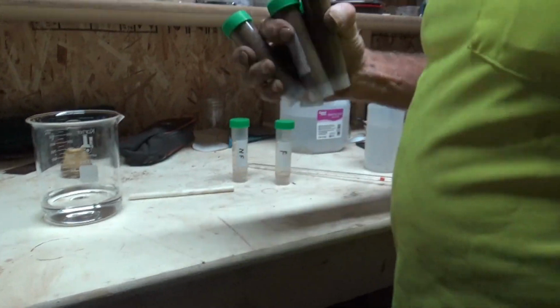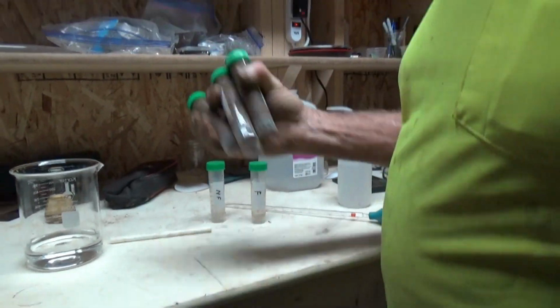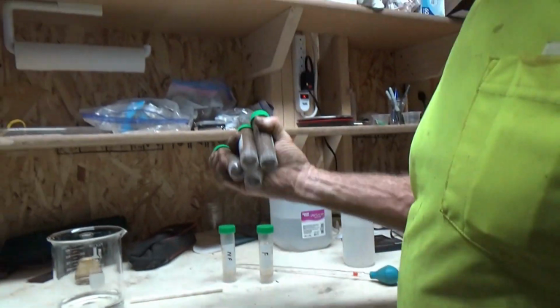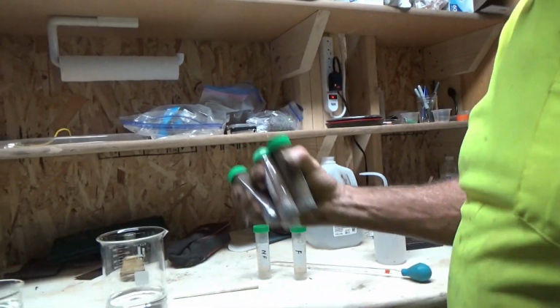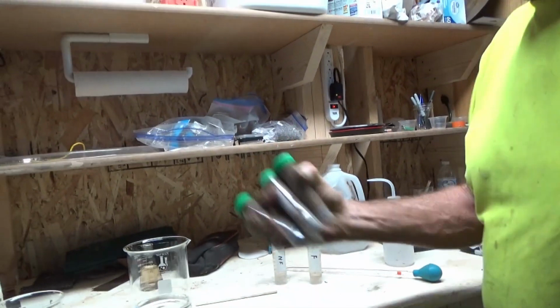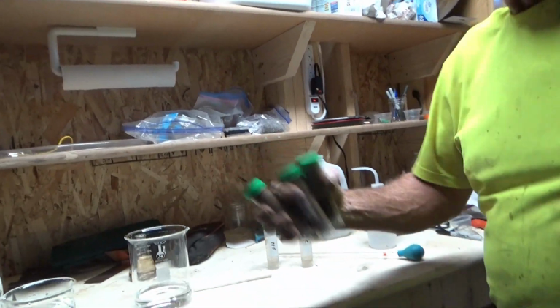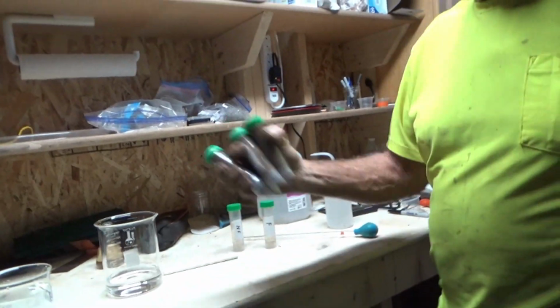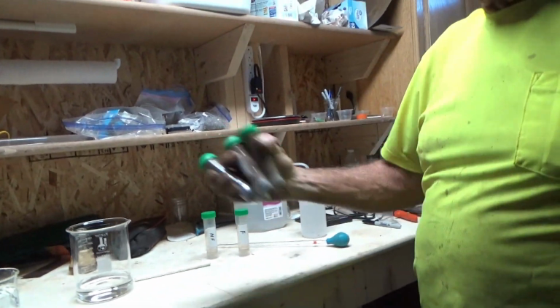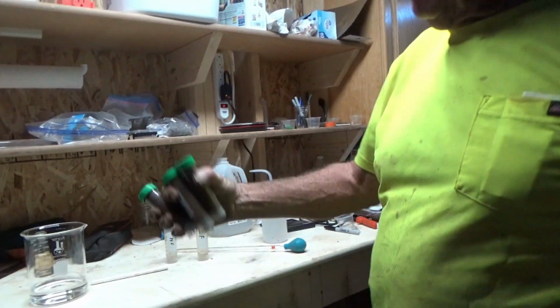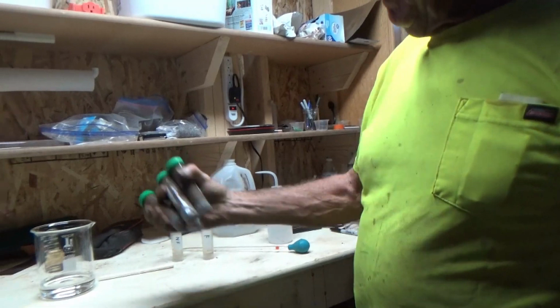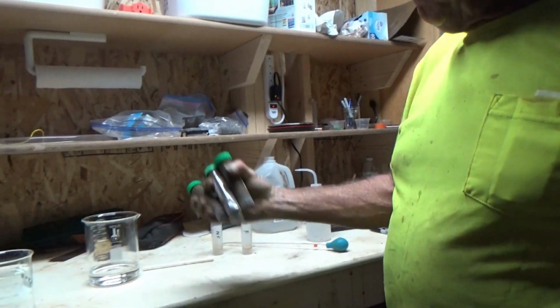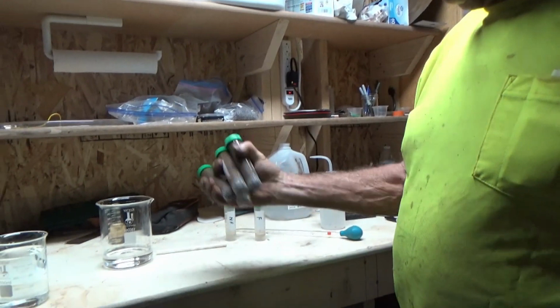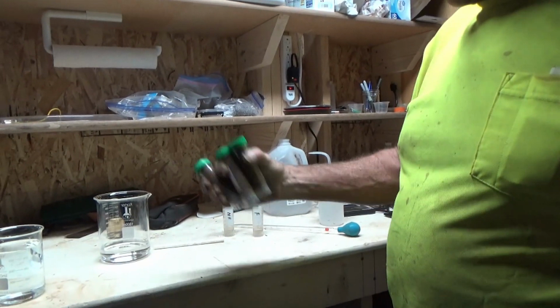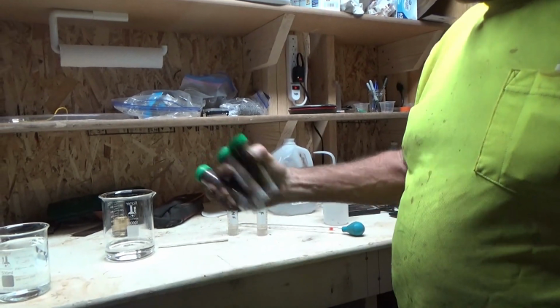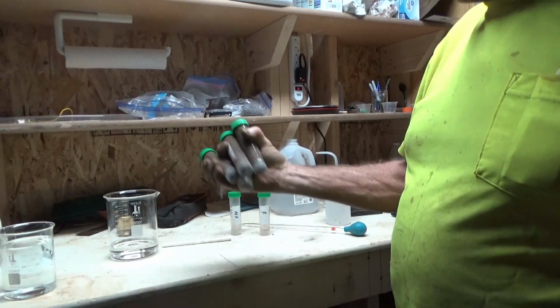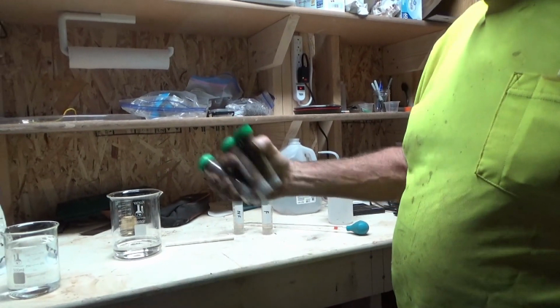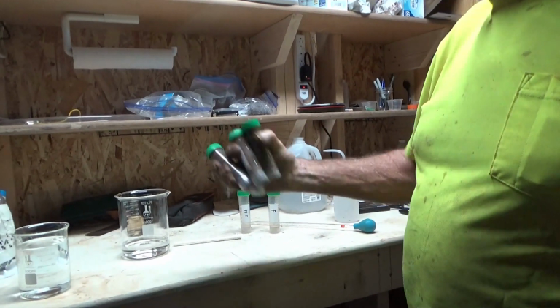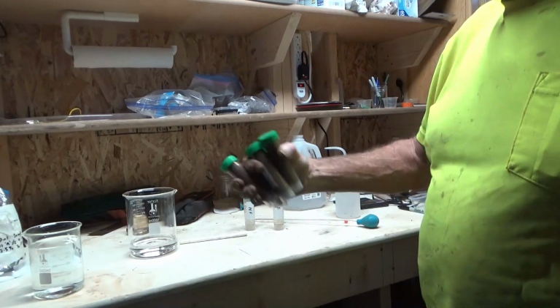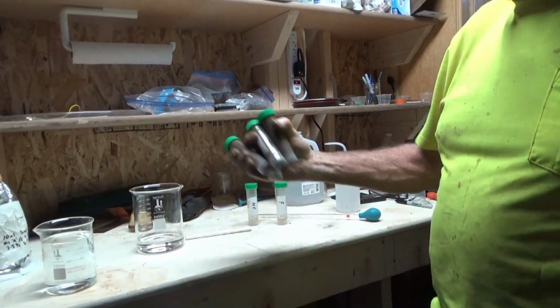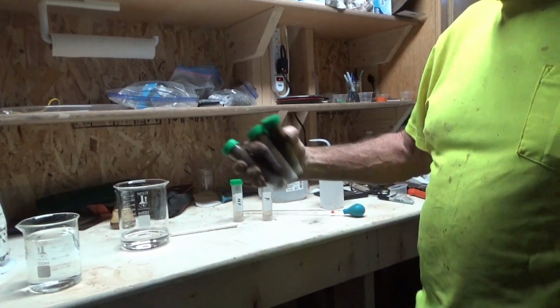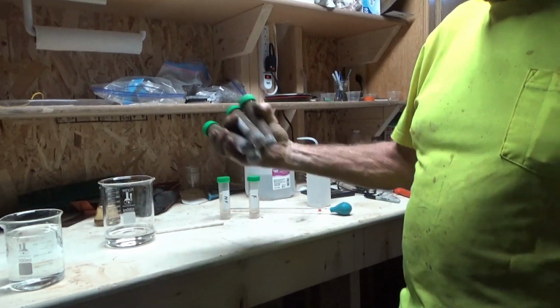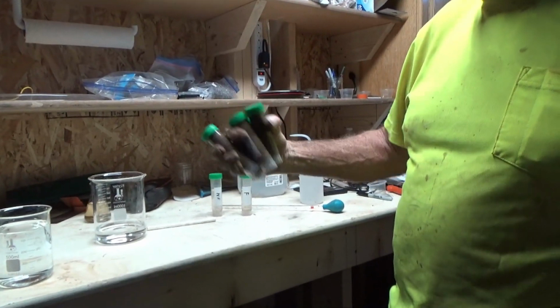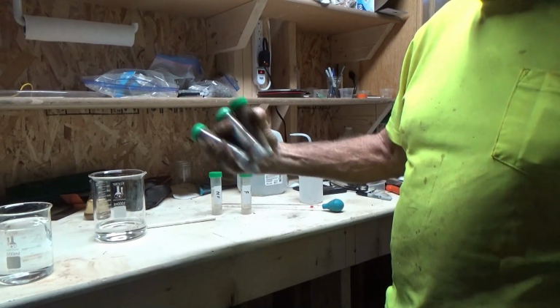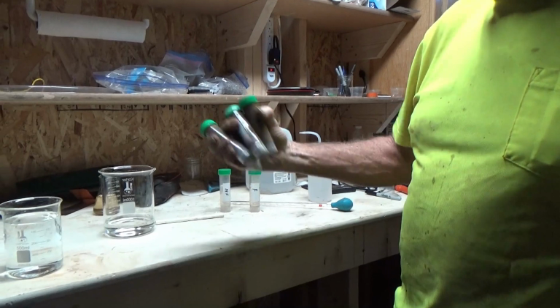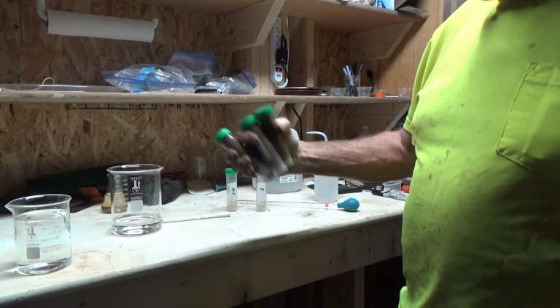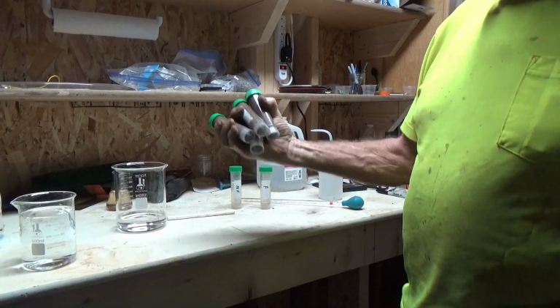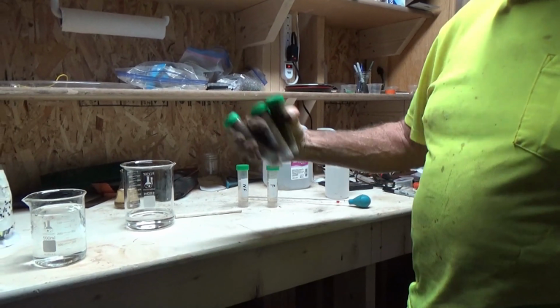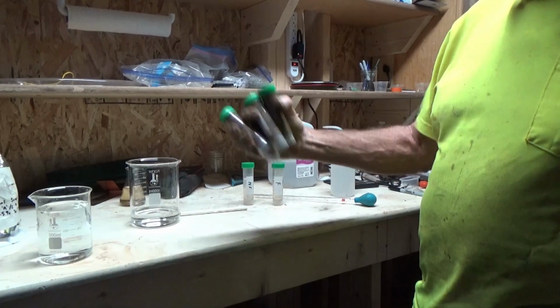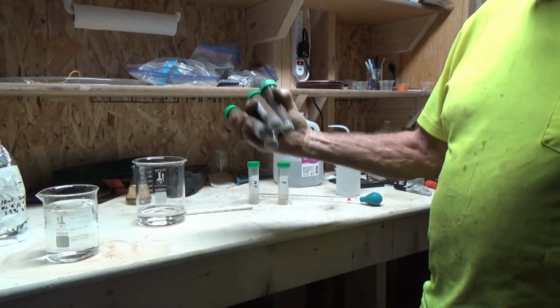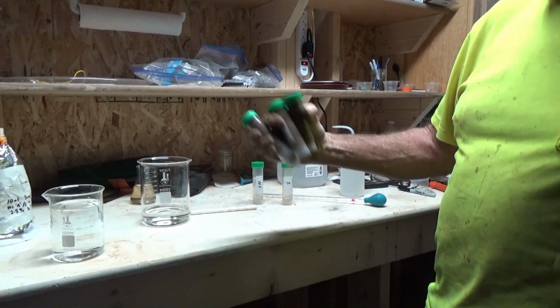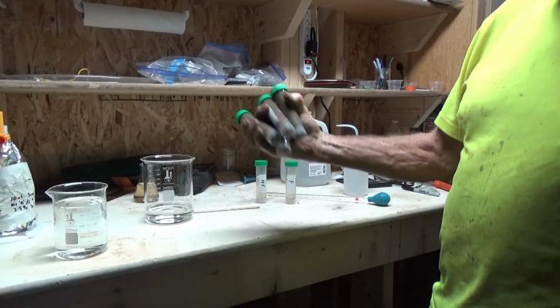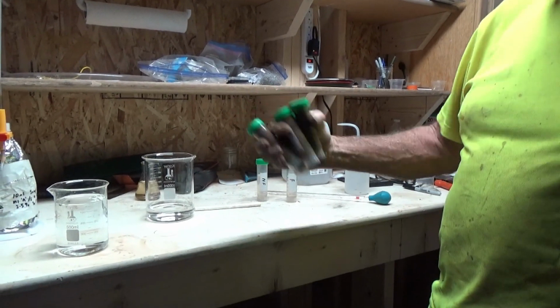Now we're going to make sure we shake these pretty thoroughly to make sure things come into good contact with the solids in there.